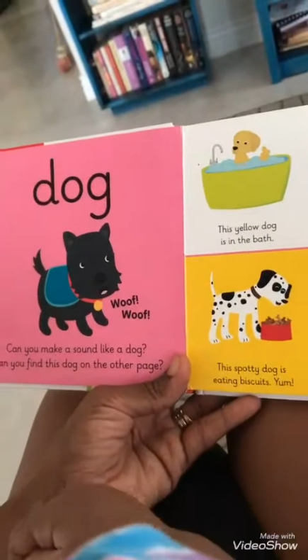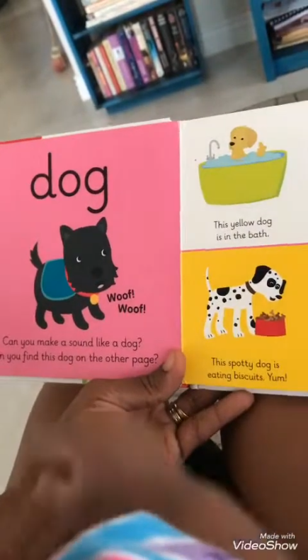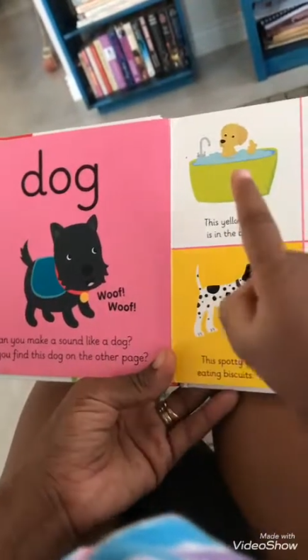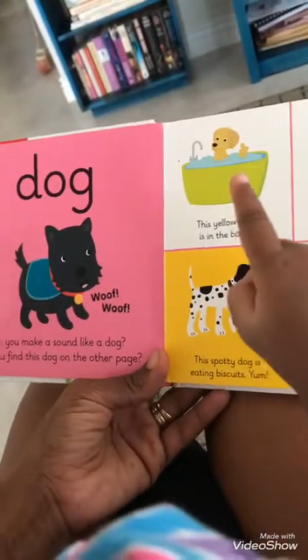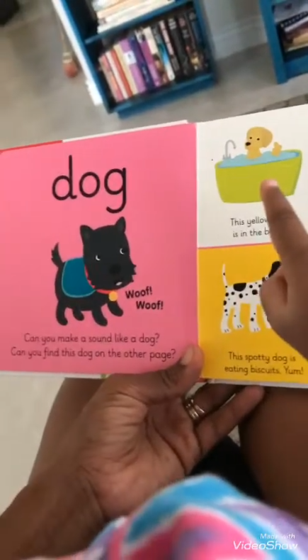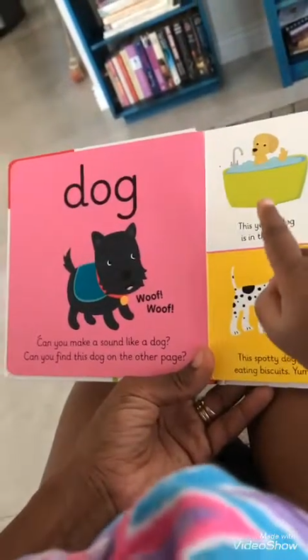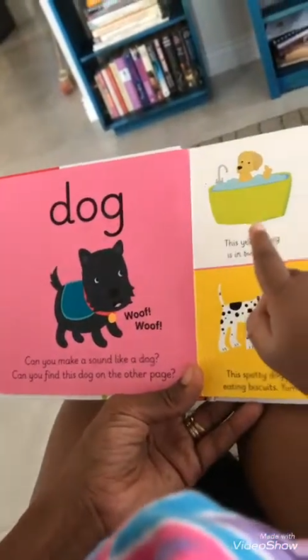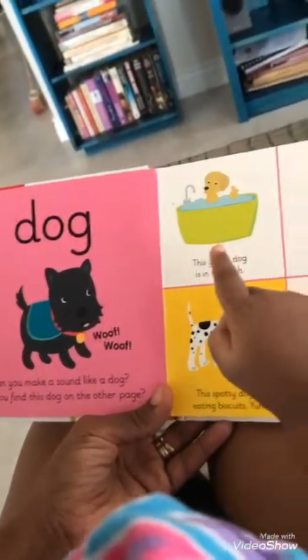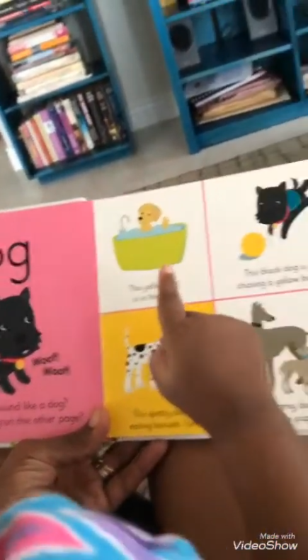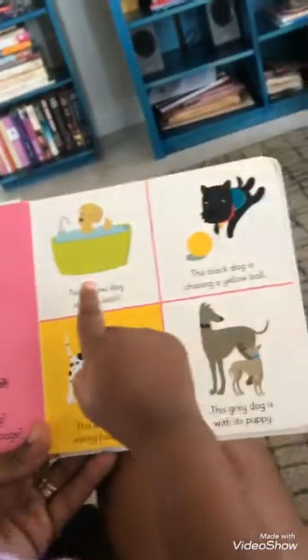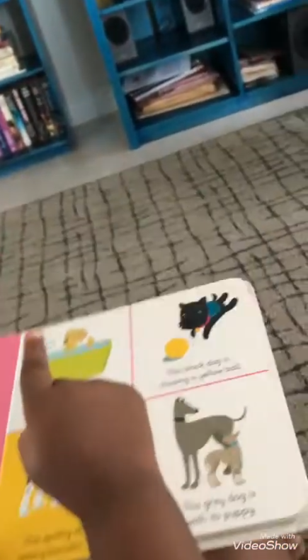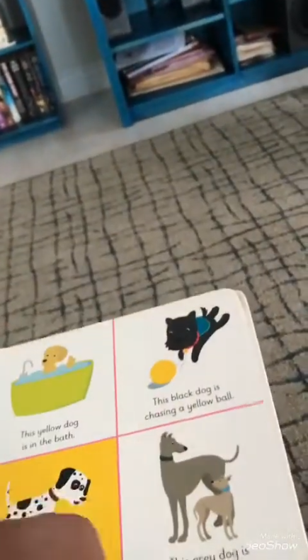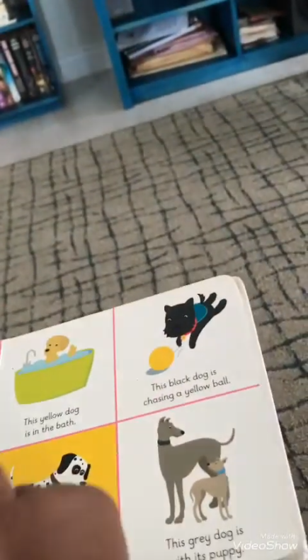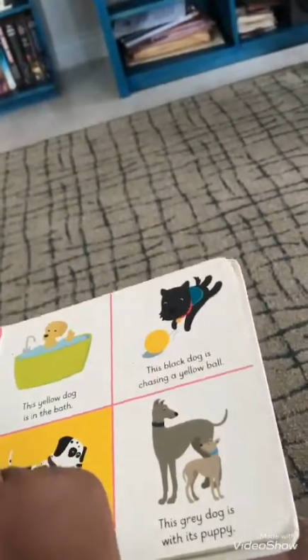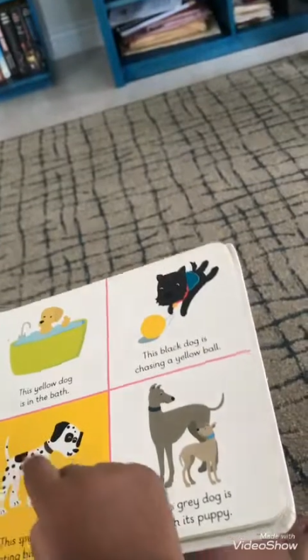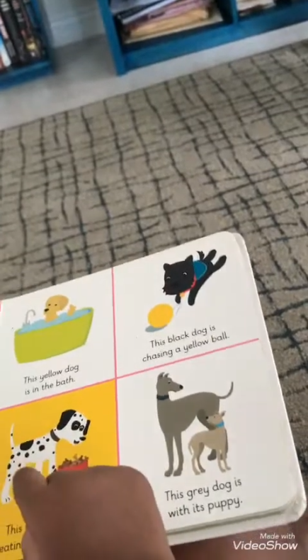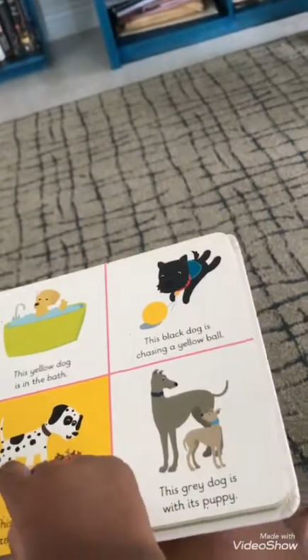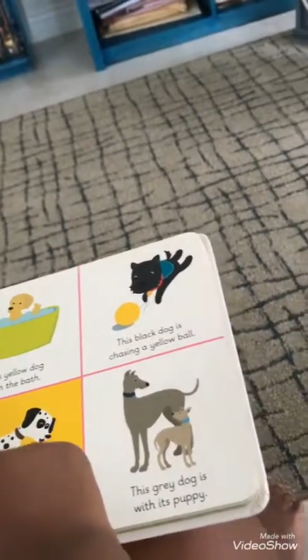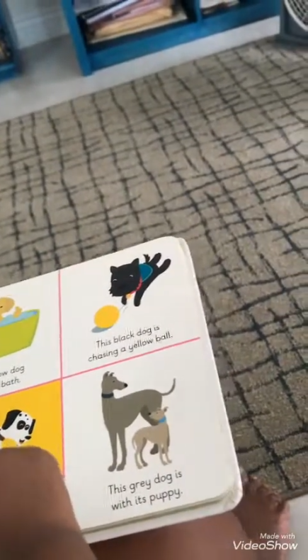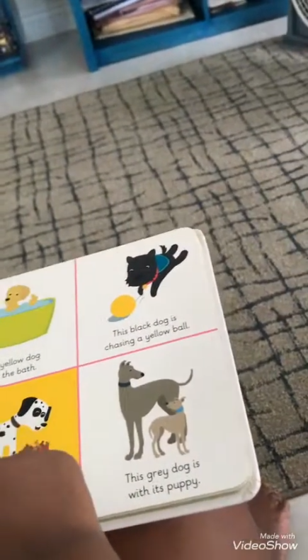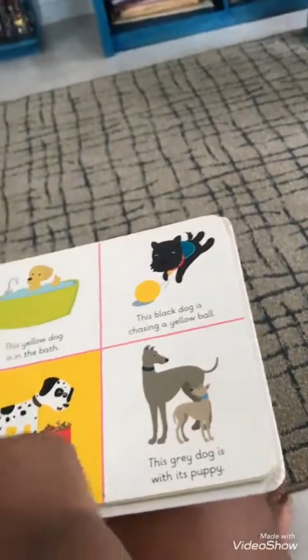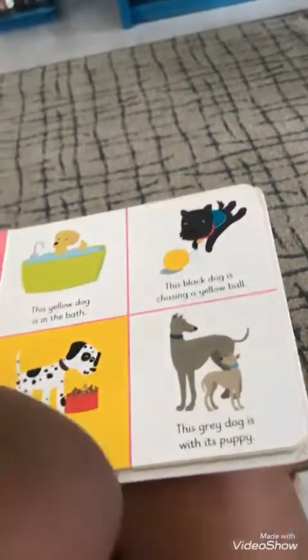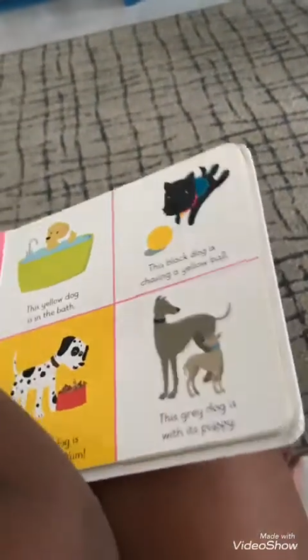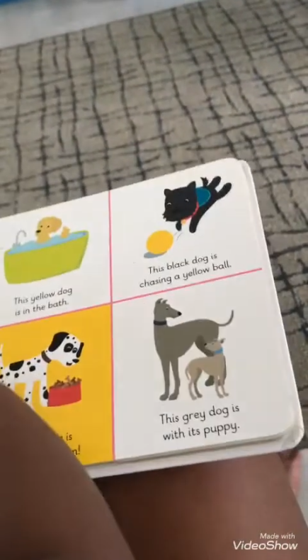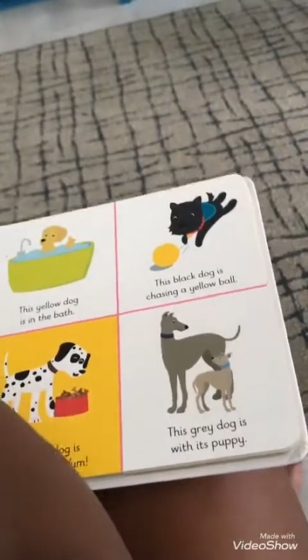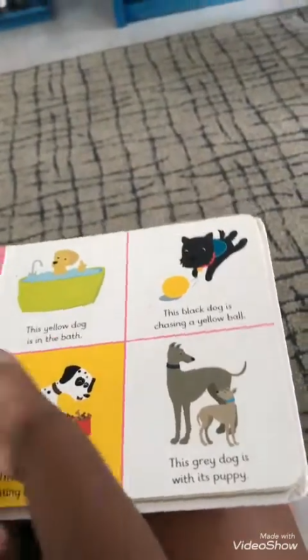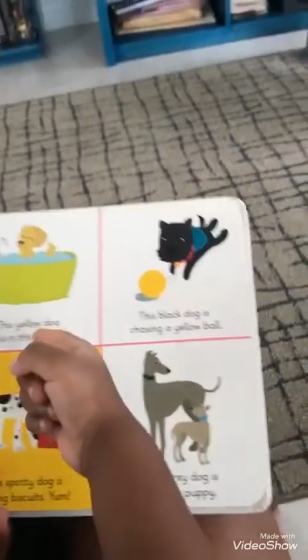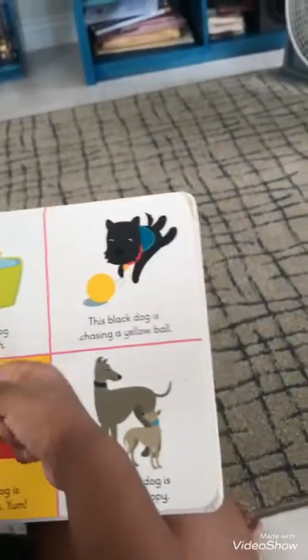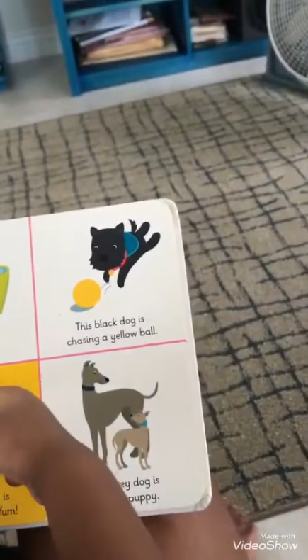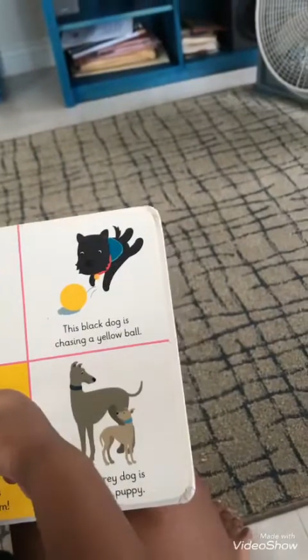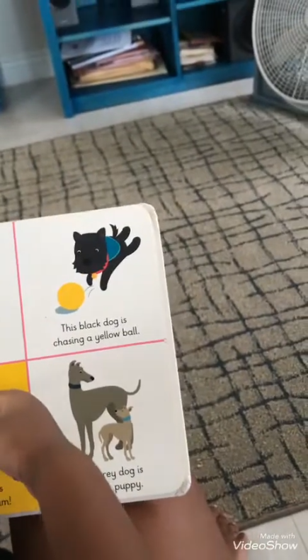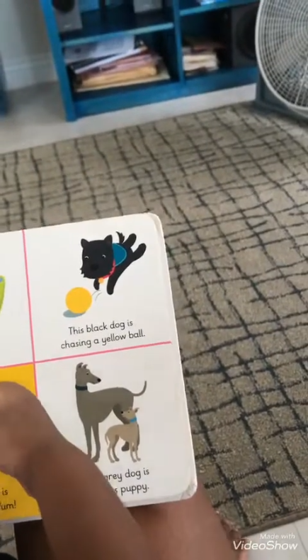Can you make a sound like a dog? Can you find this dog on the other page? Do you see this one? Touch him on the other page. The black dog. Touch the black dog.